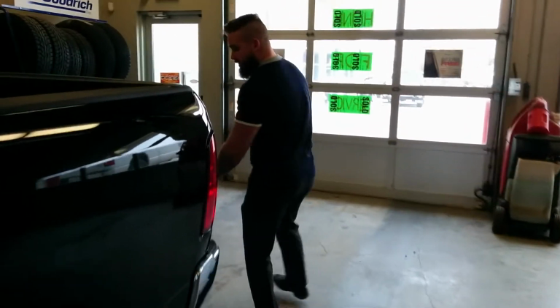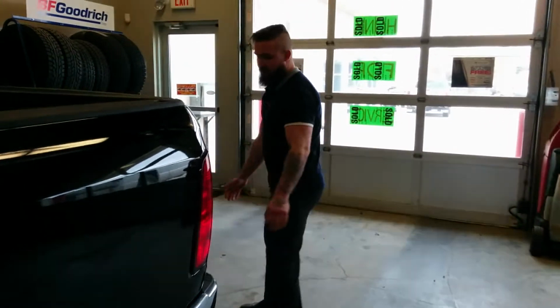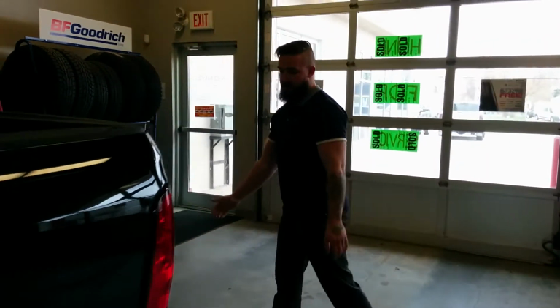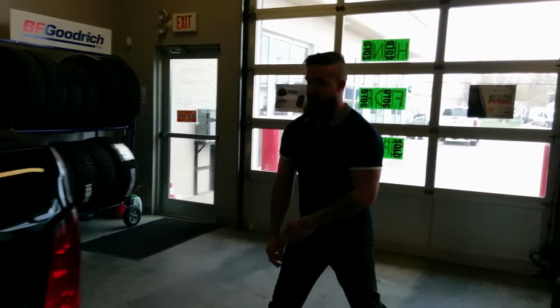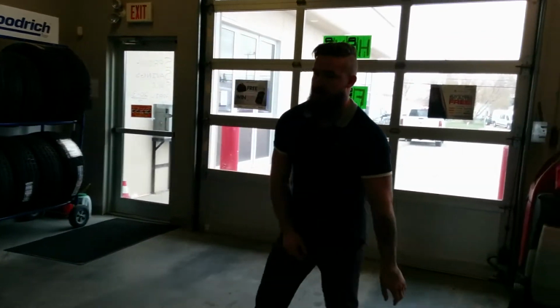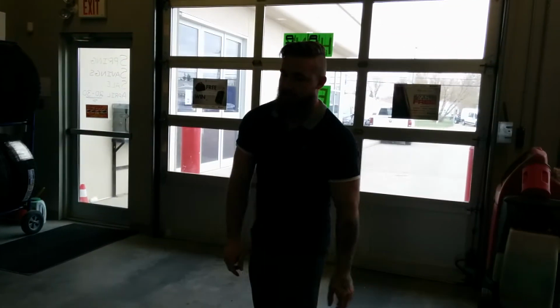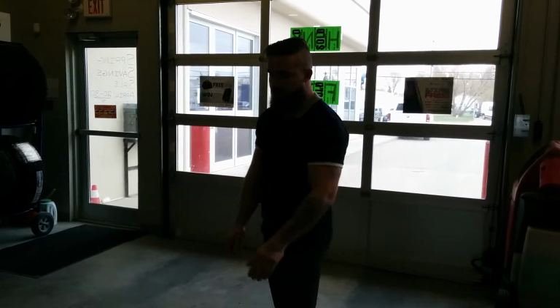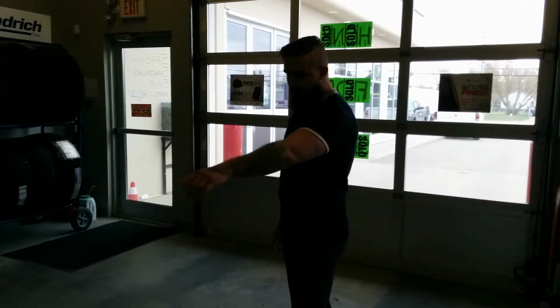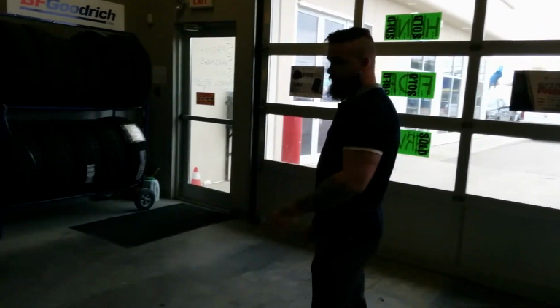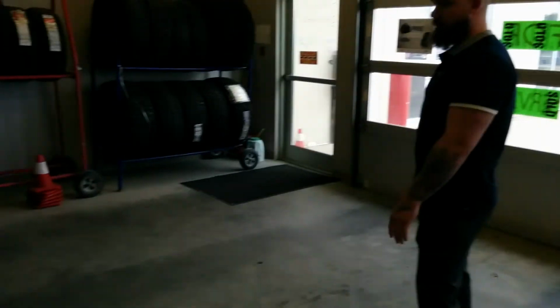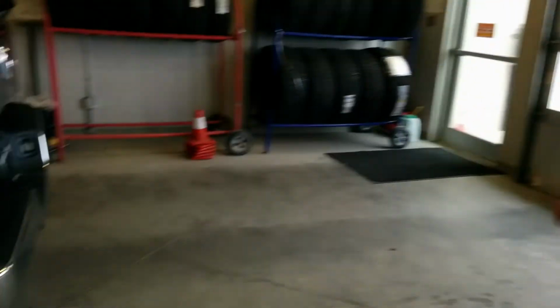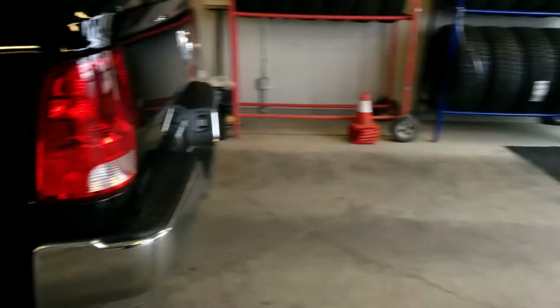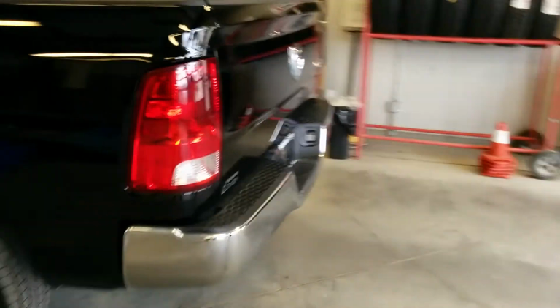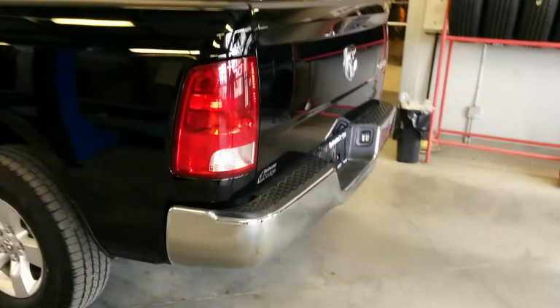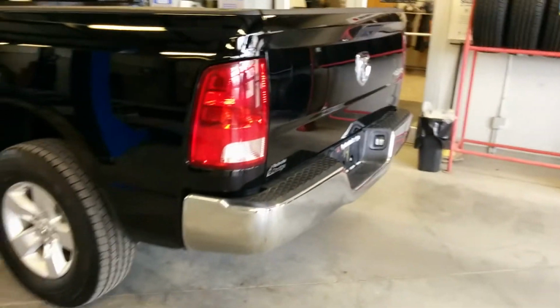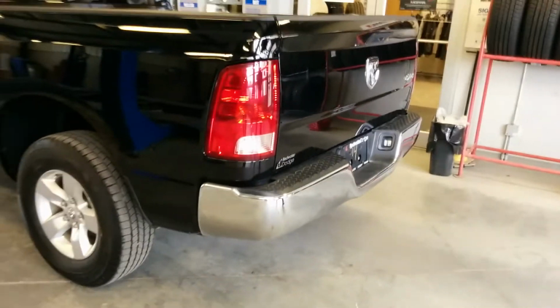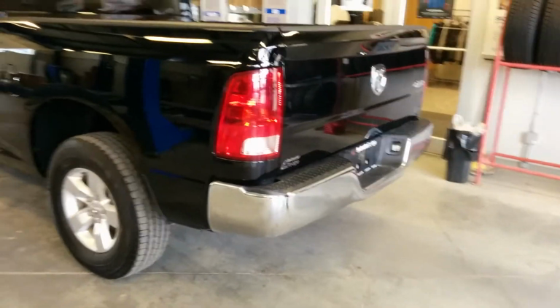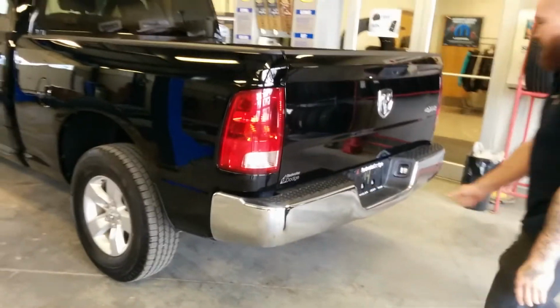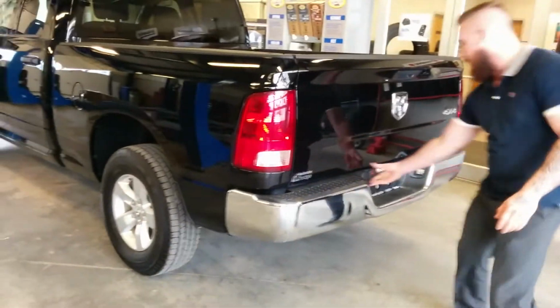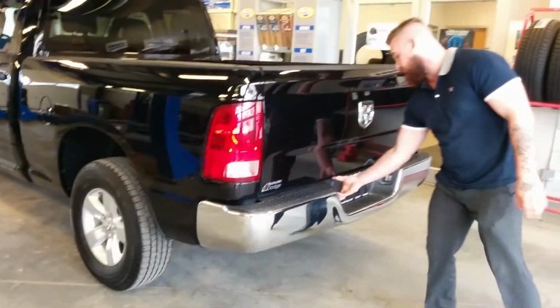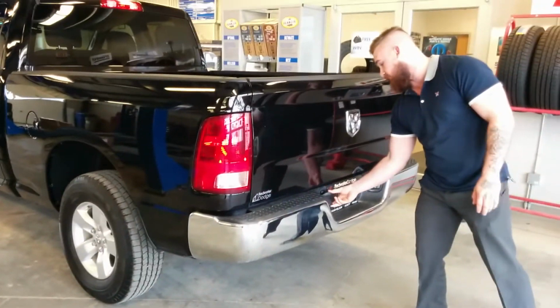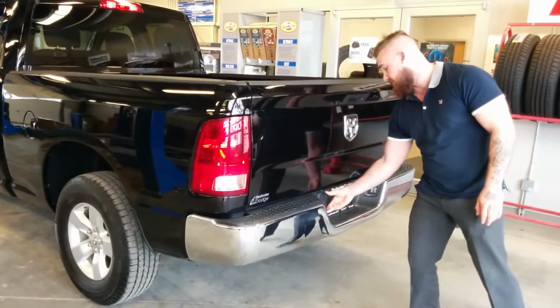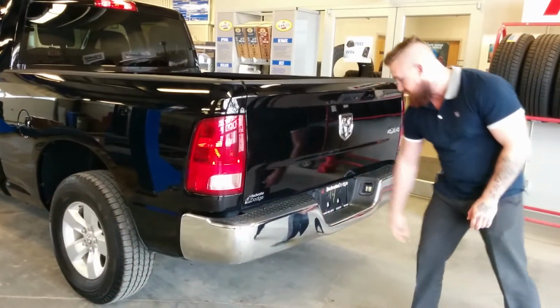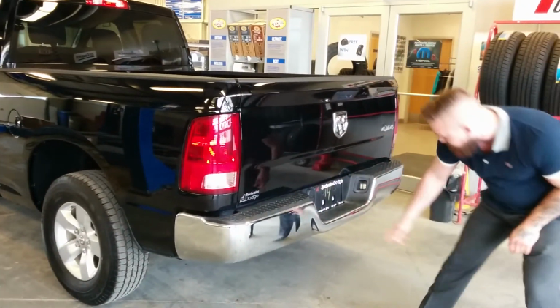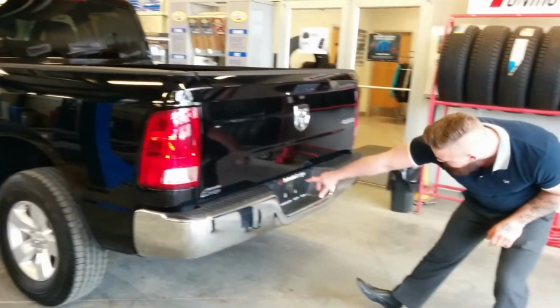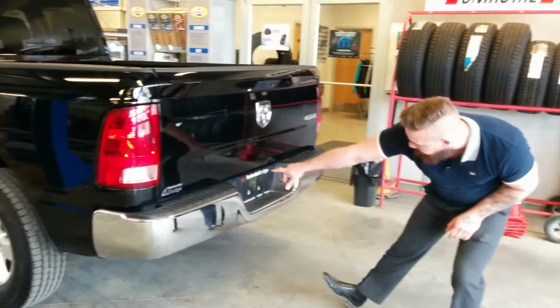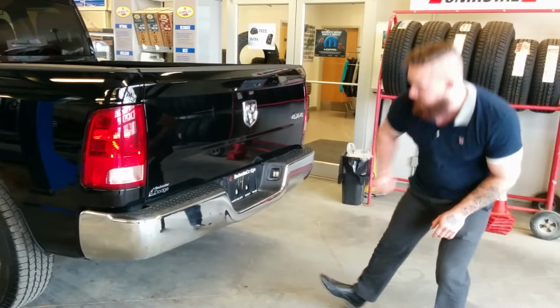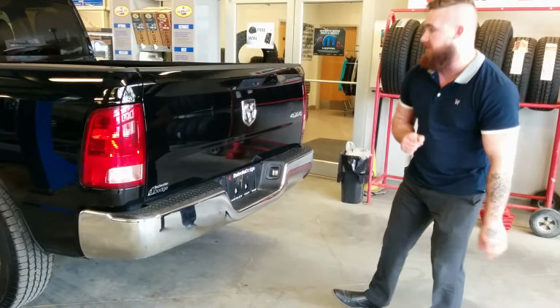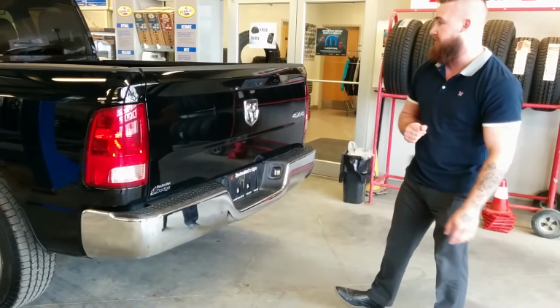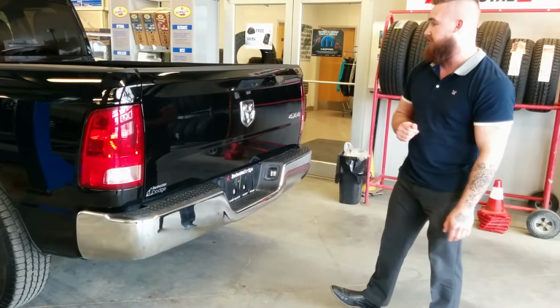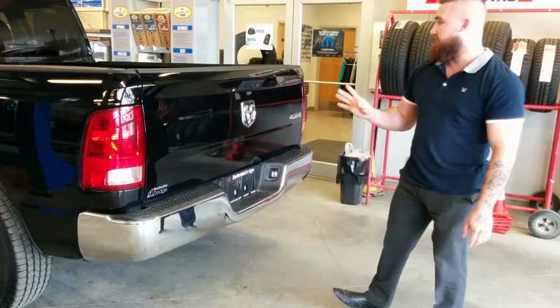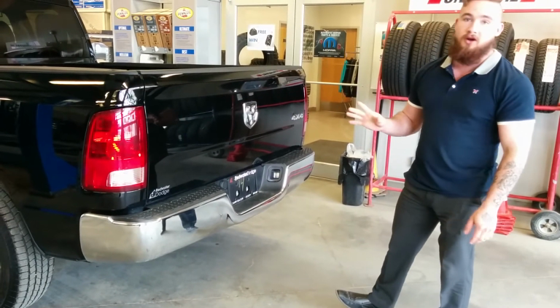The truck is in very nice shape. Chrome rear bumper as well. It does have the 7 and 4 pin wiring all ready for you. Spare tire right underneath the rear here — ready to go.